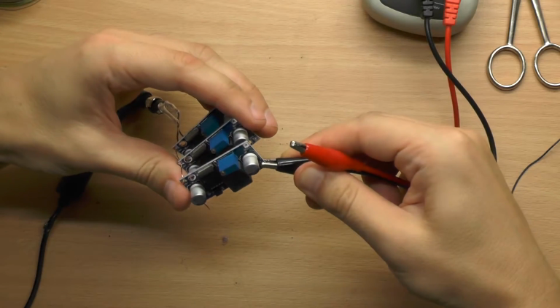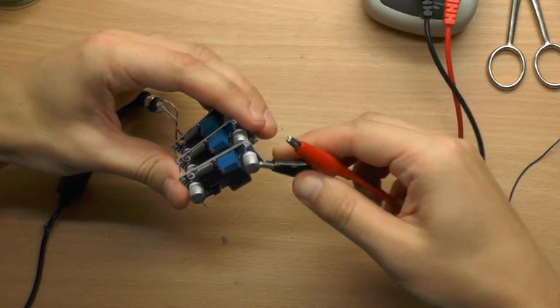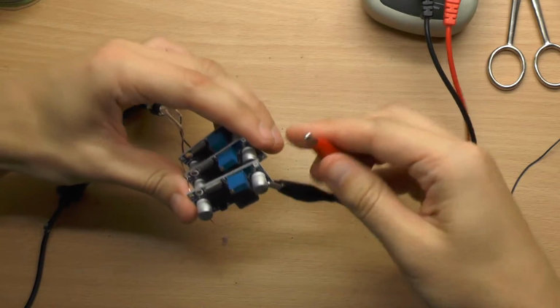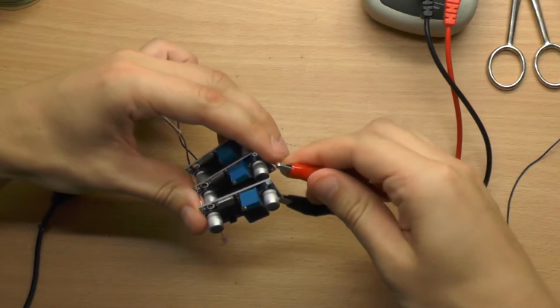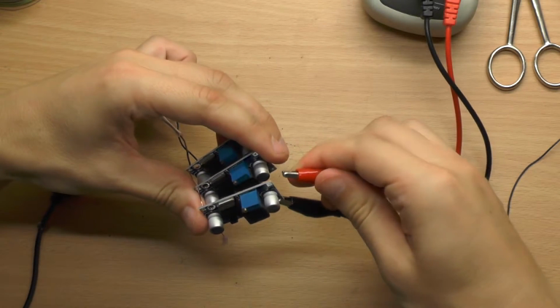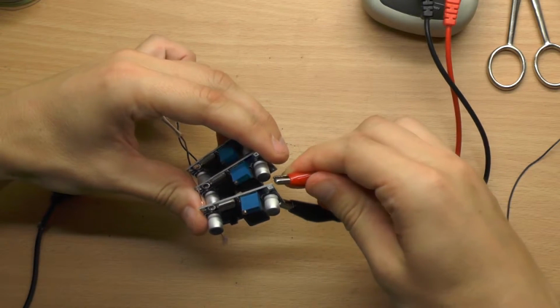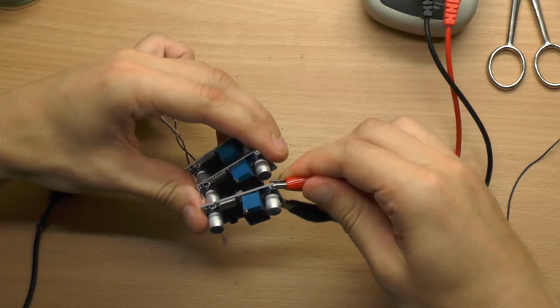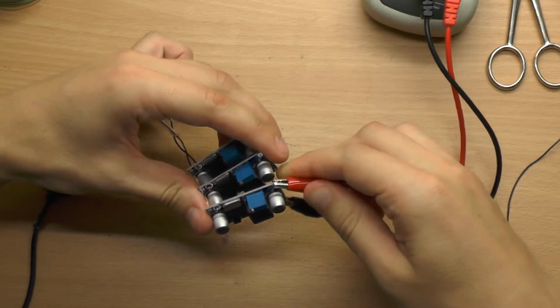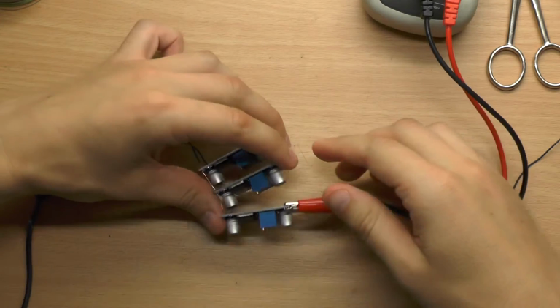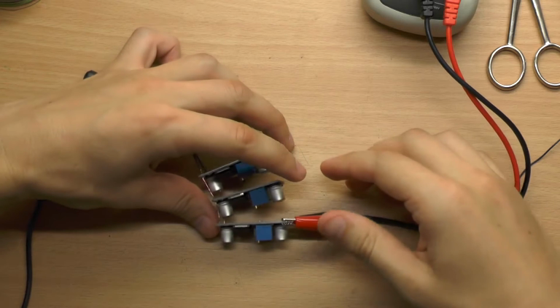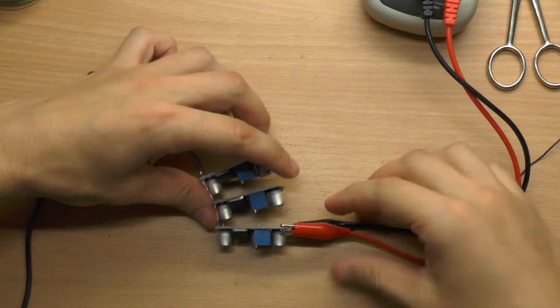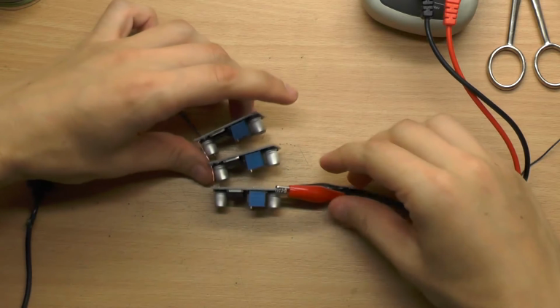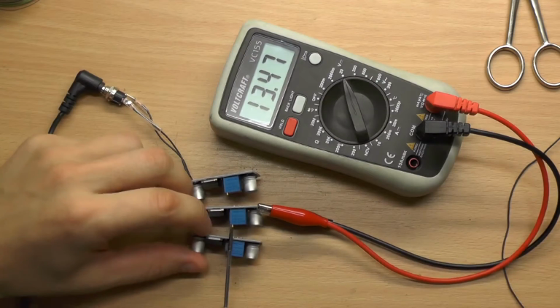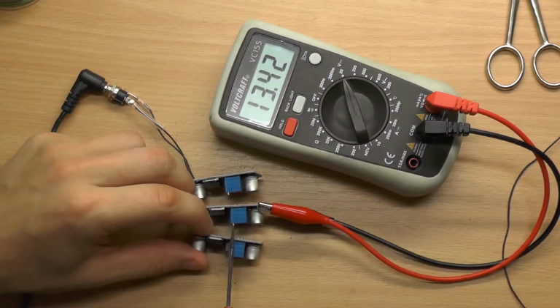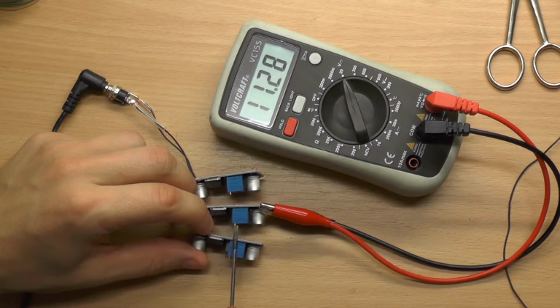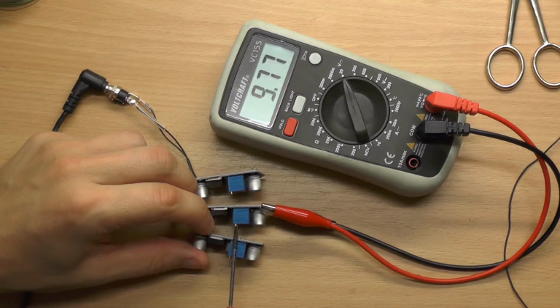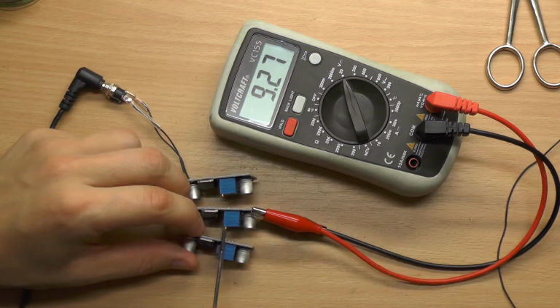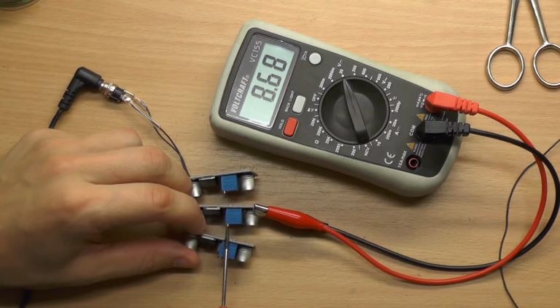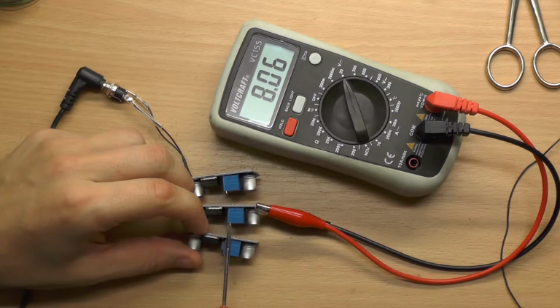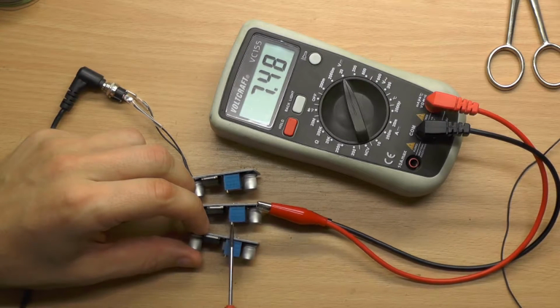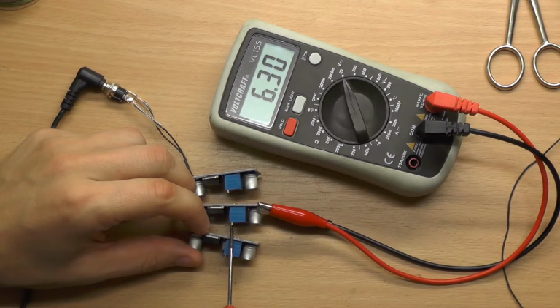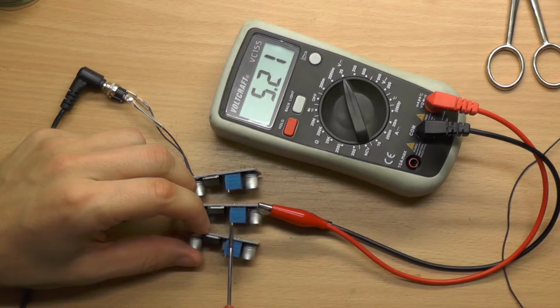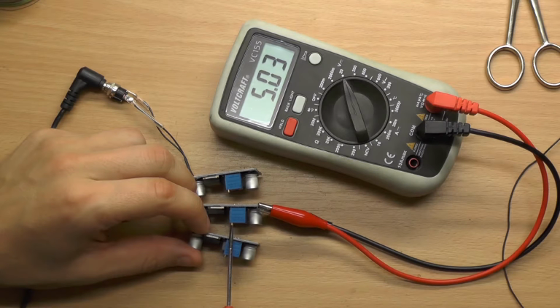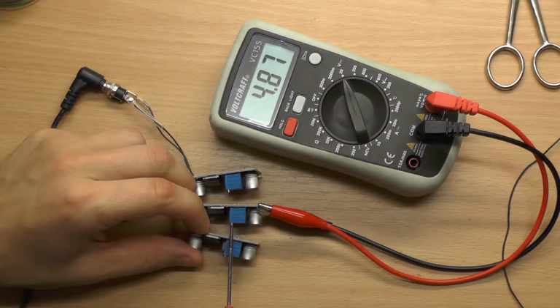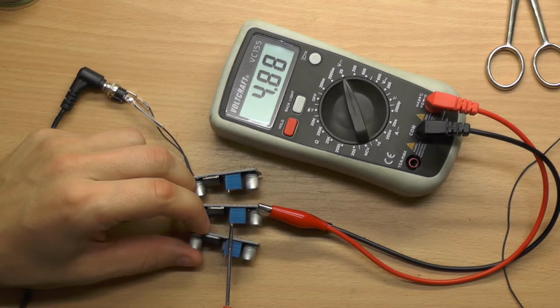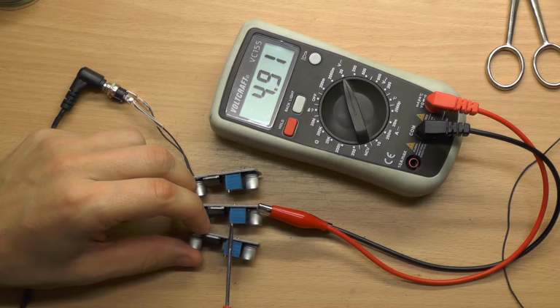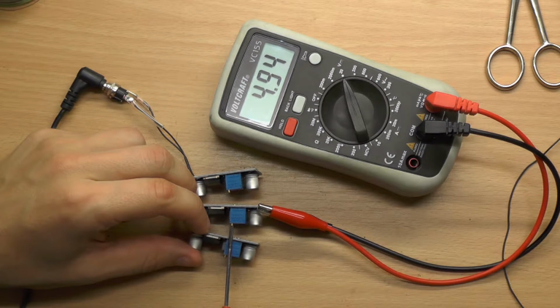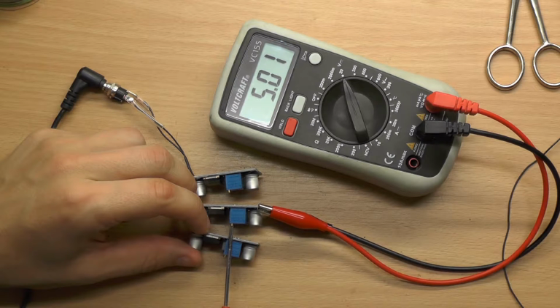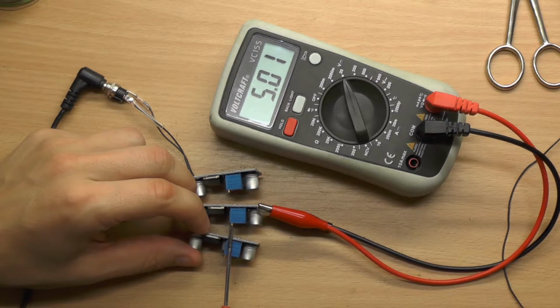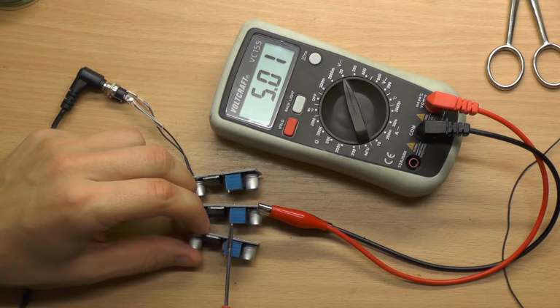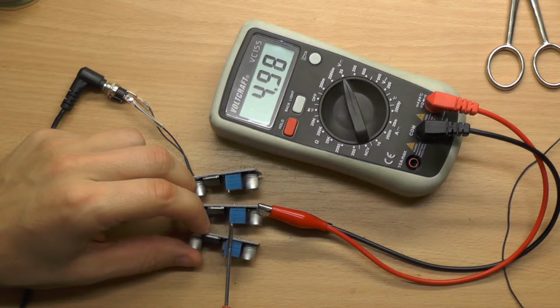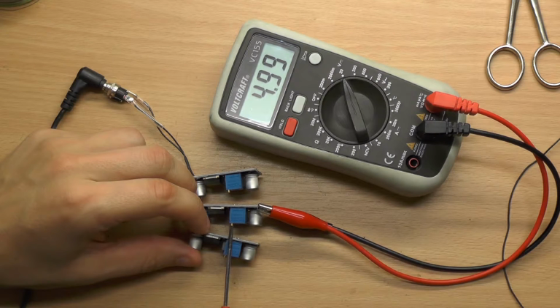It's important that all the converters are set to exactly the same output voltage, otherwise they will blow up. I used my multimeter and the trimpots on the converters to set them to exactly 5V.